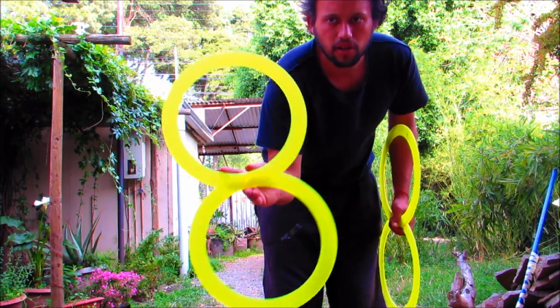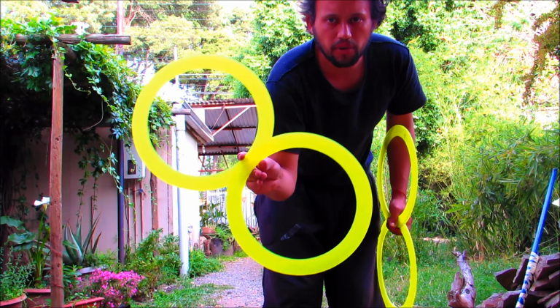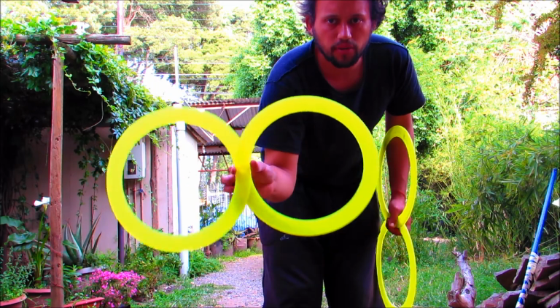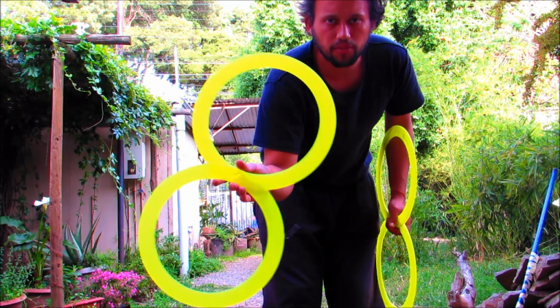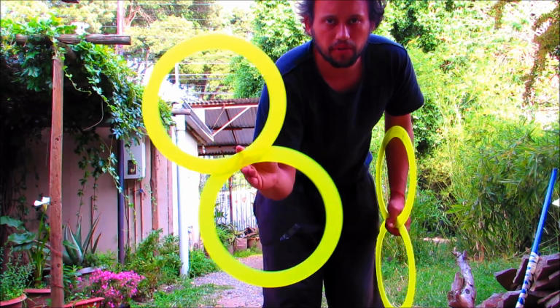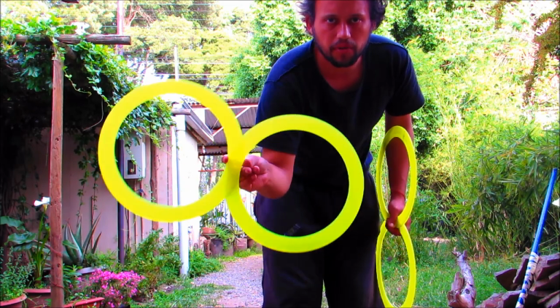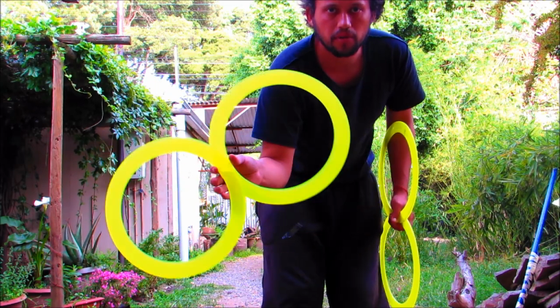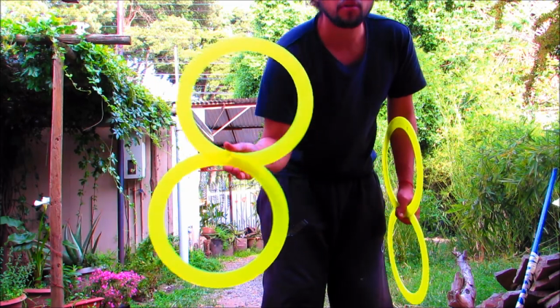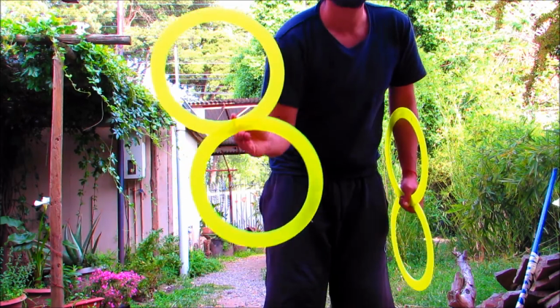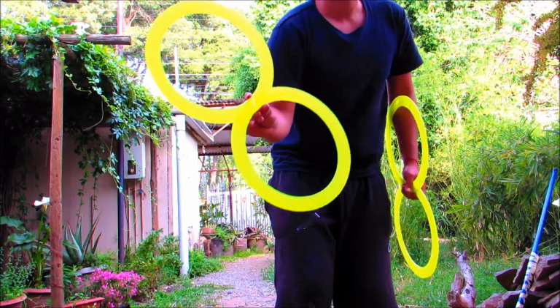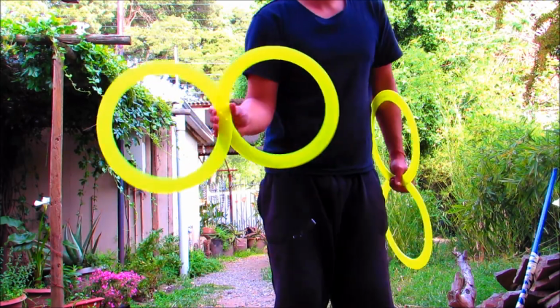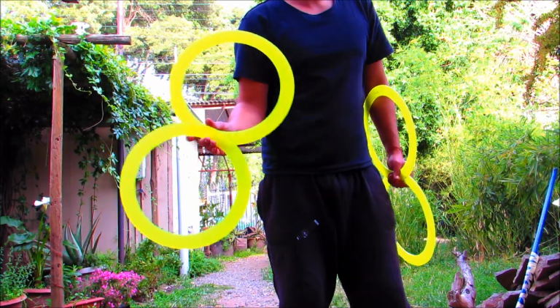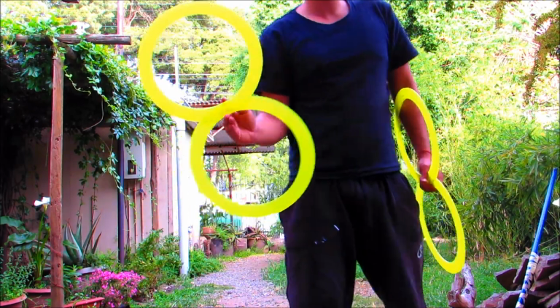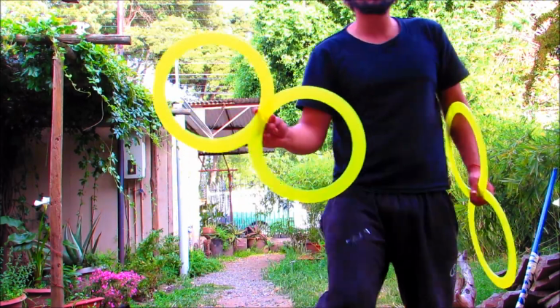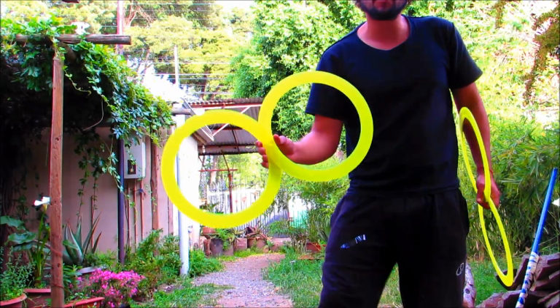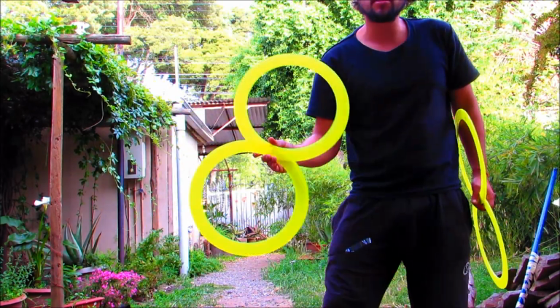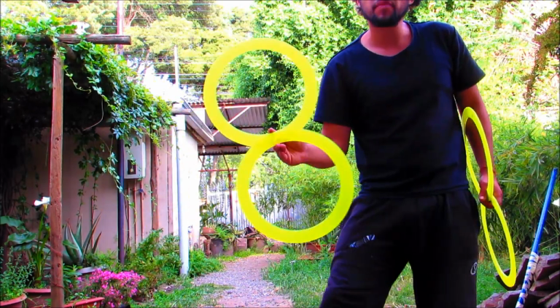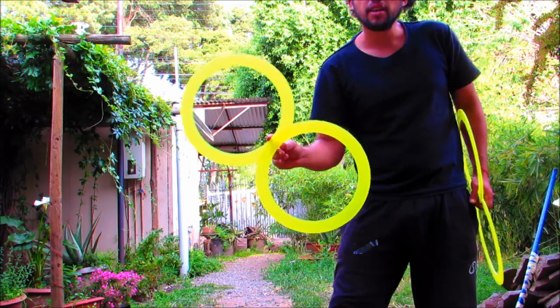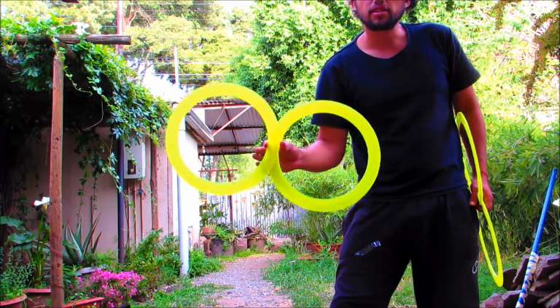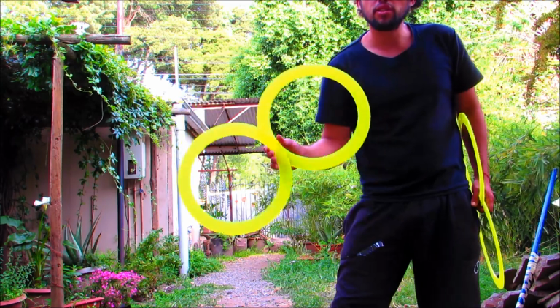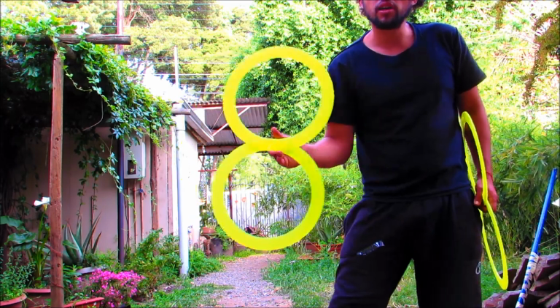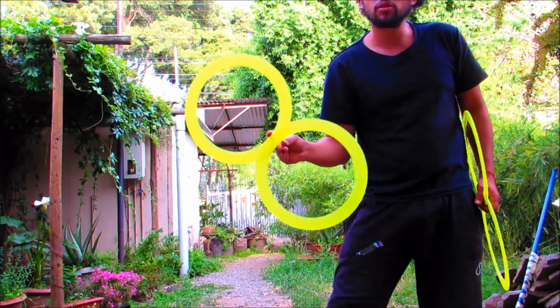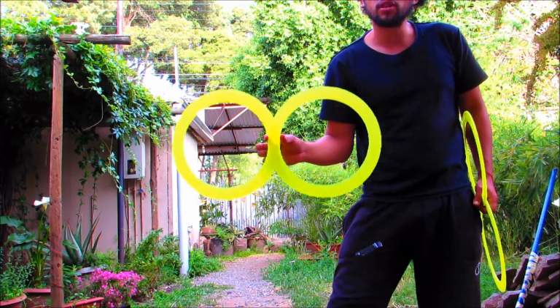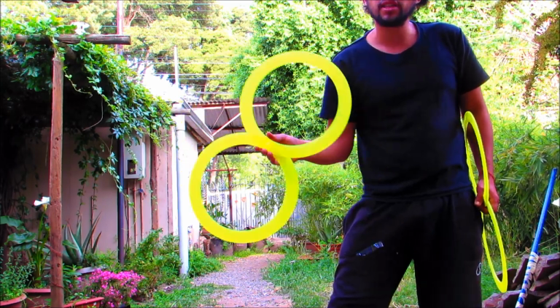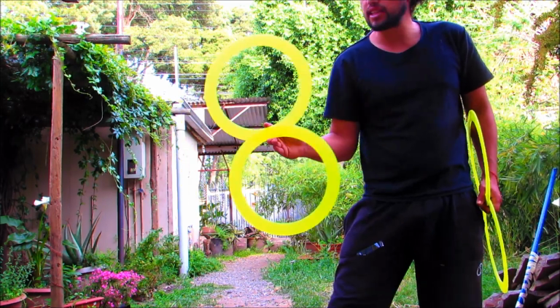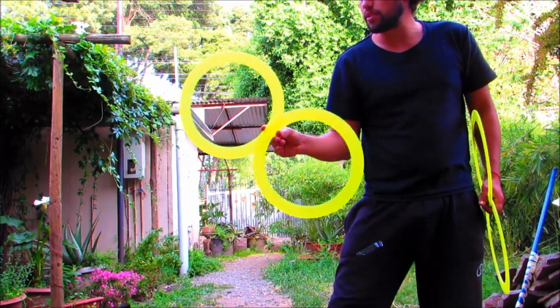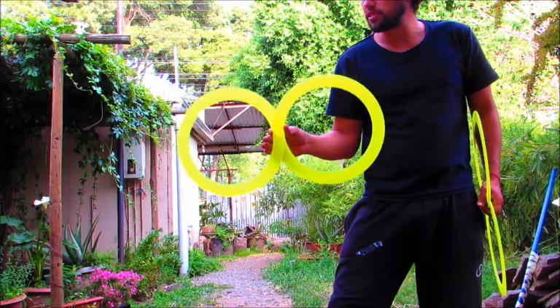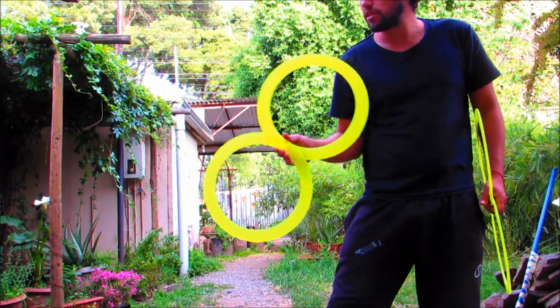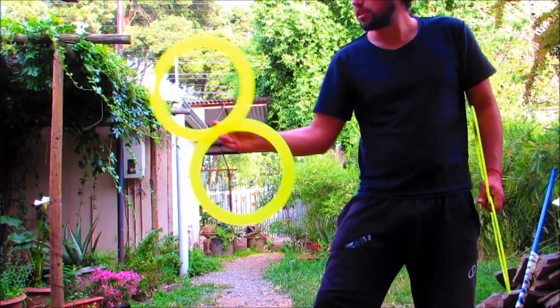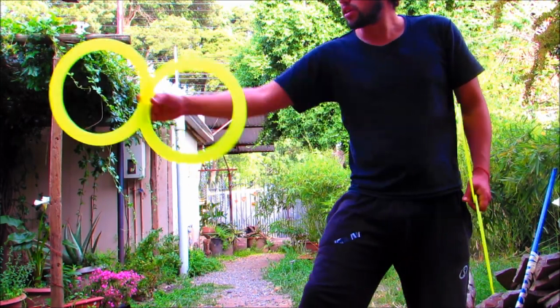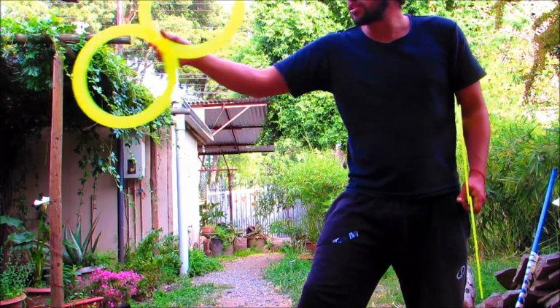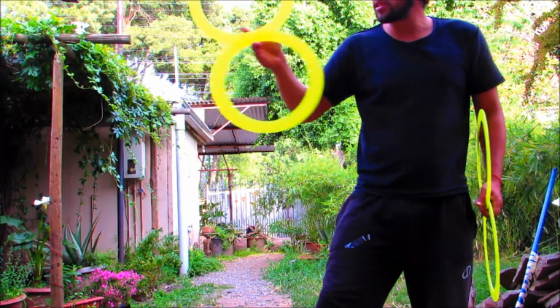Así no nos vamos a cansar haciendo fuerza con el objeto, y el objeto va a caer por sí mismo, lo que también le da un tiempo. También existe otro tipo de movimiento, que son dejando el 8 en una línea recta del espacio — que son esos así.